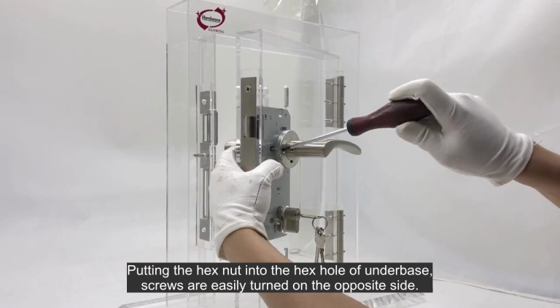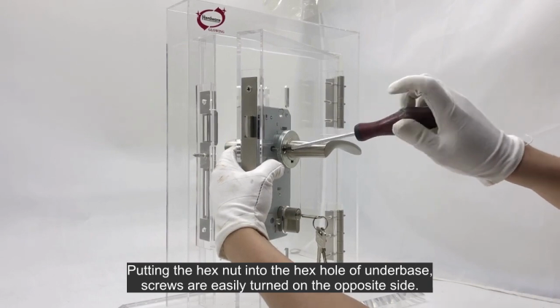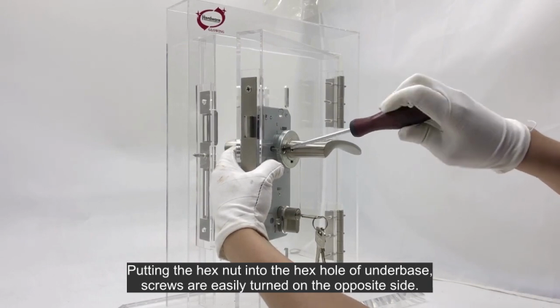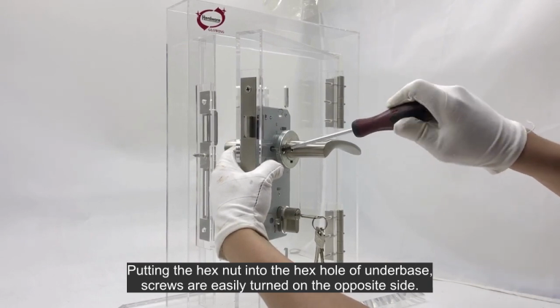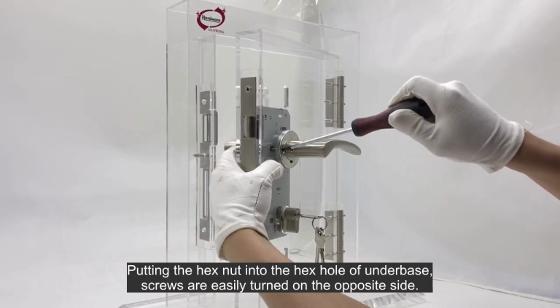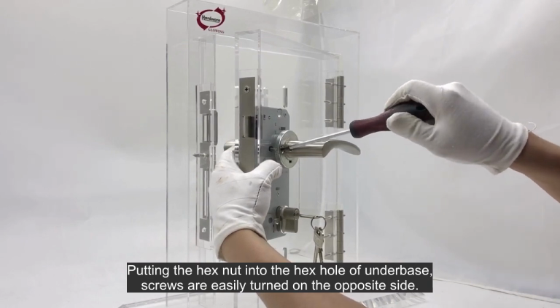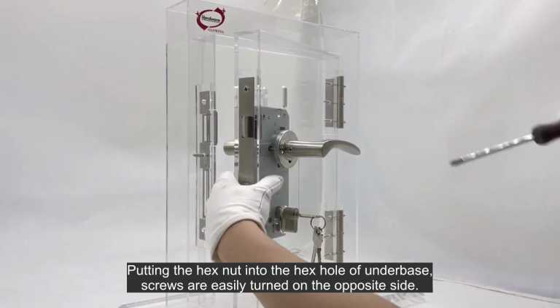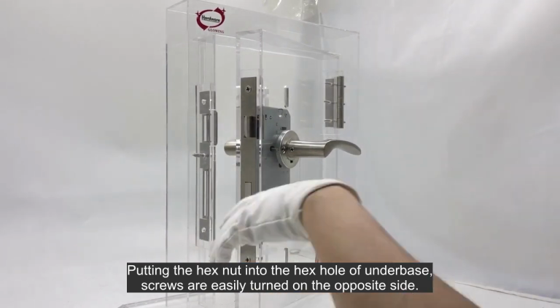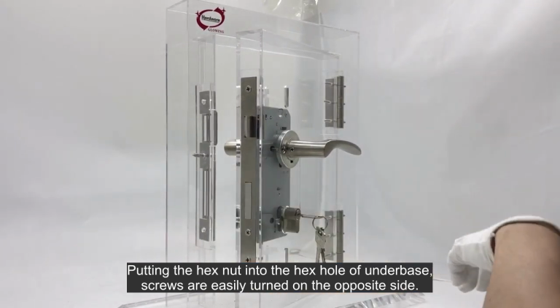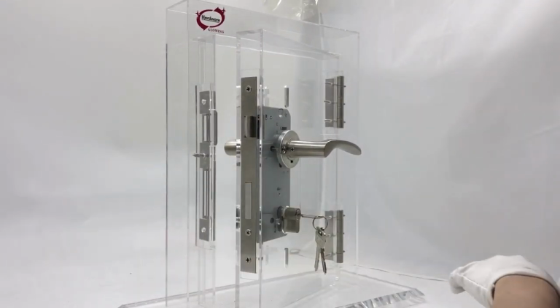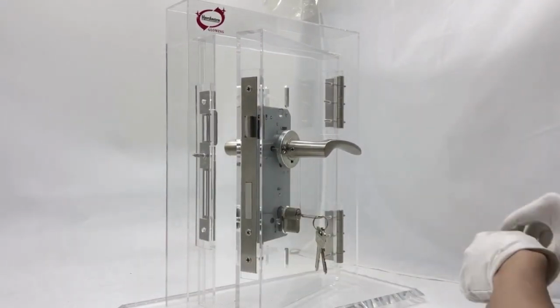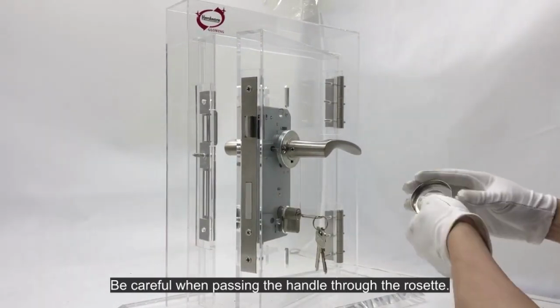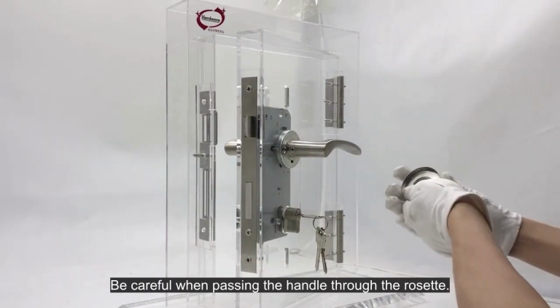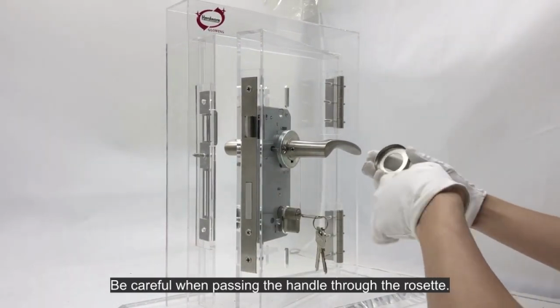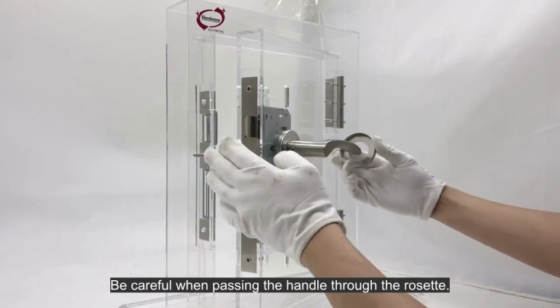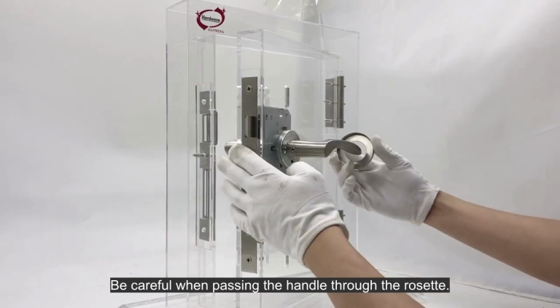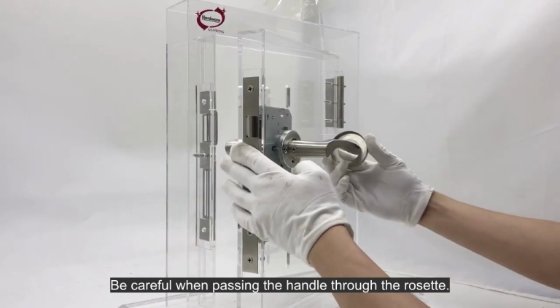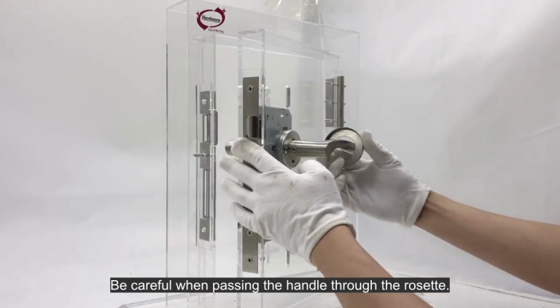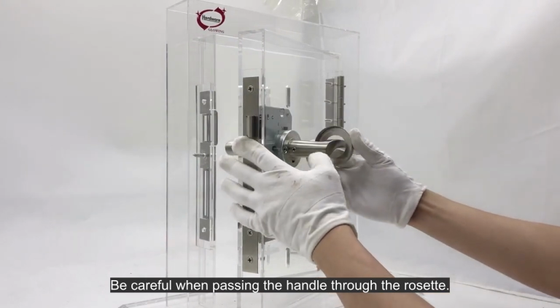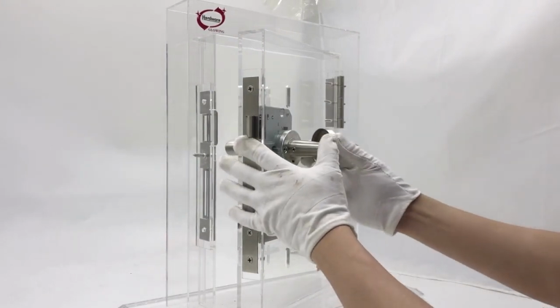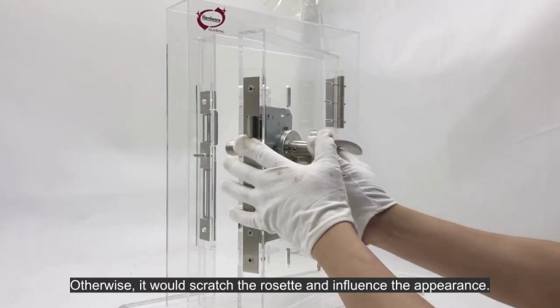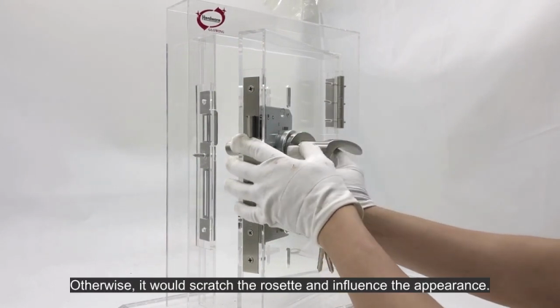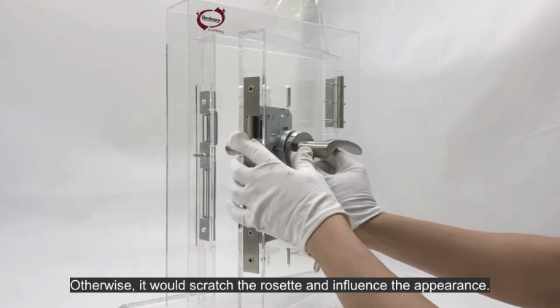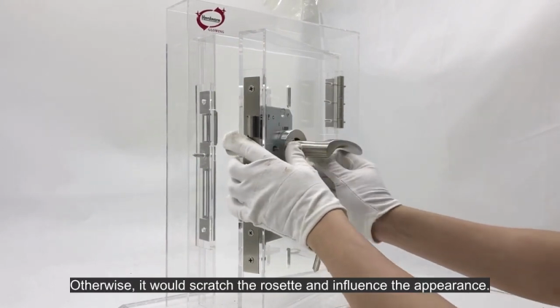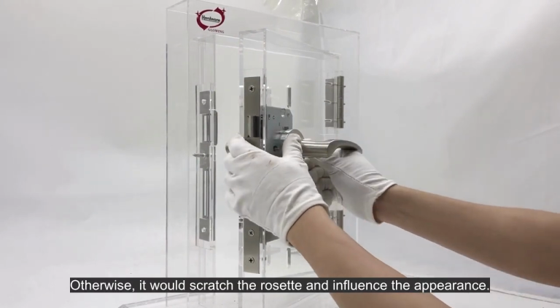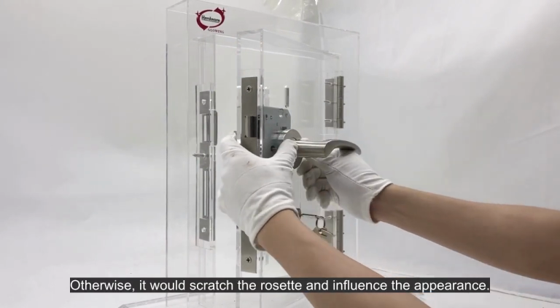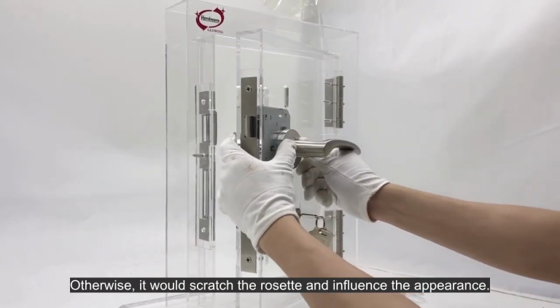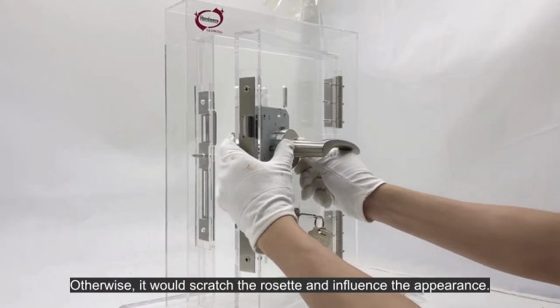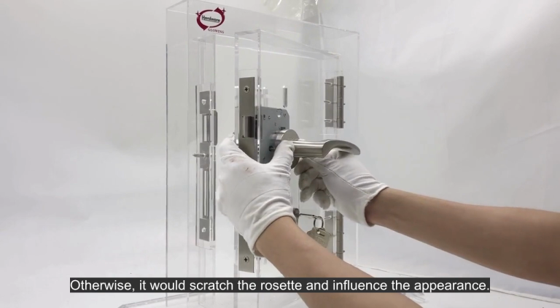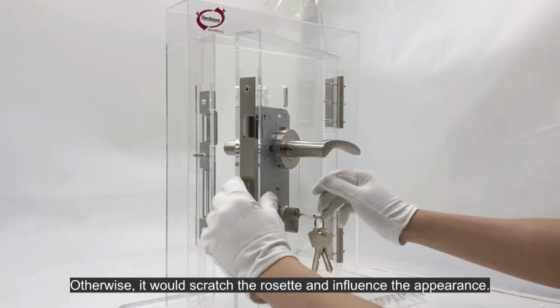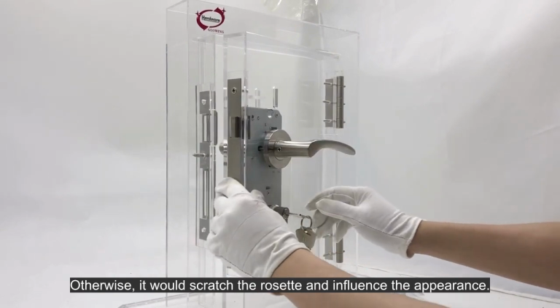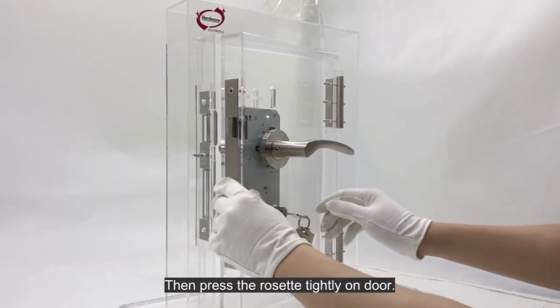Screws are easily turned on the opposite side. Be careful when passing the handle through the rosette, otherwise it would scratch the rosette and influence the appearance.